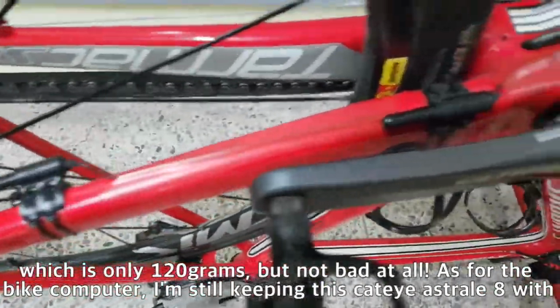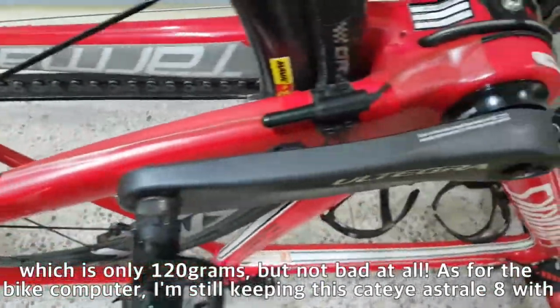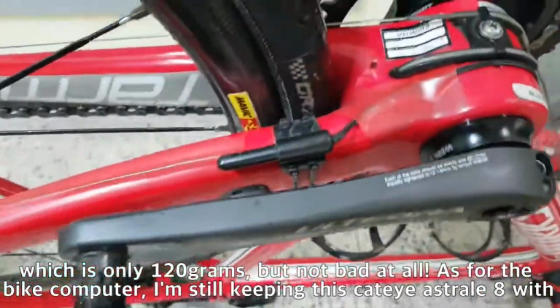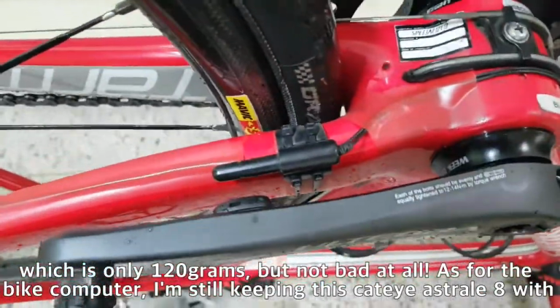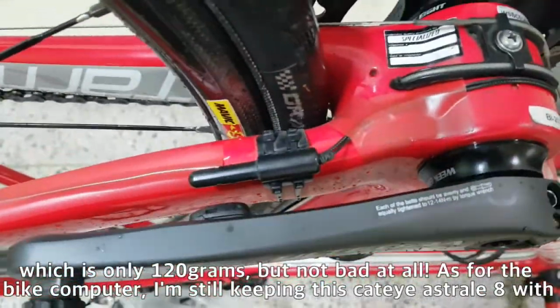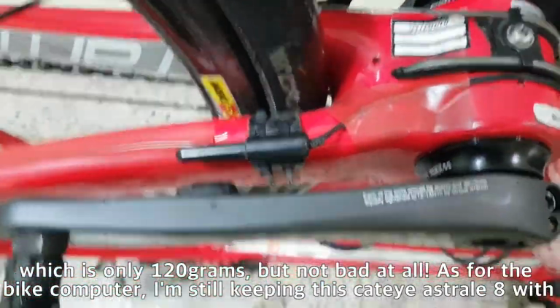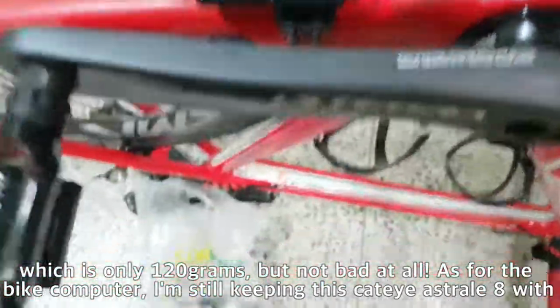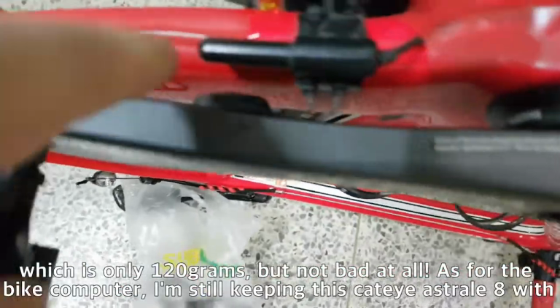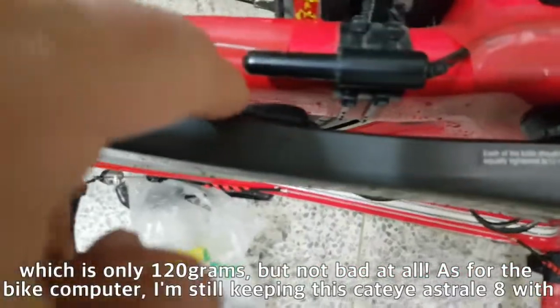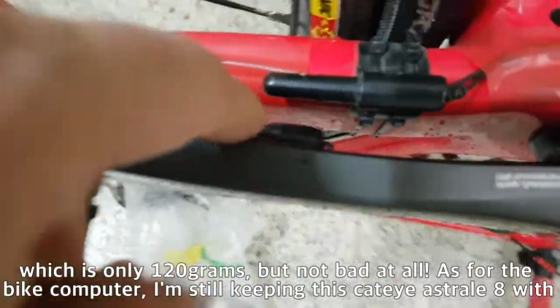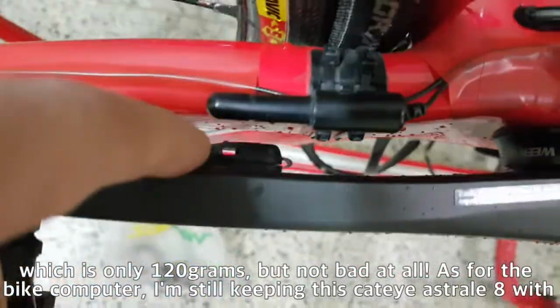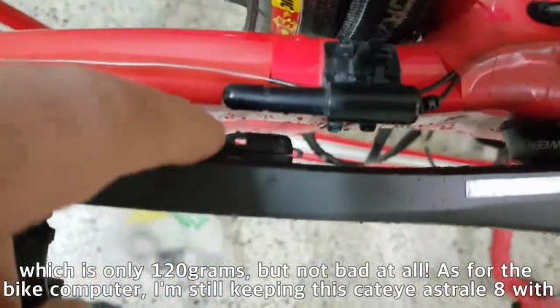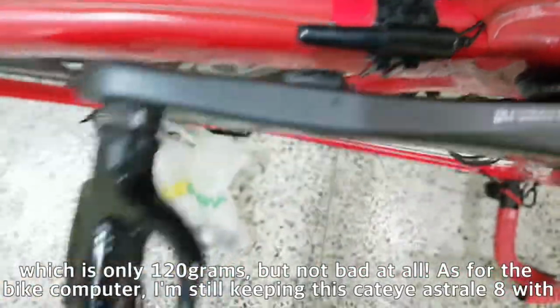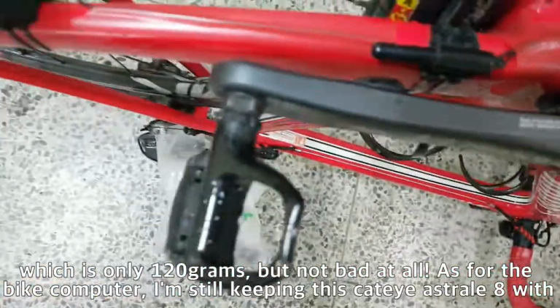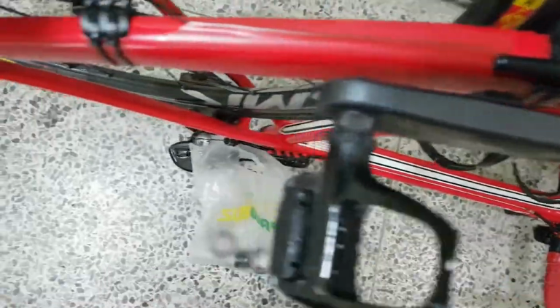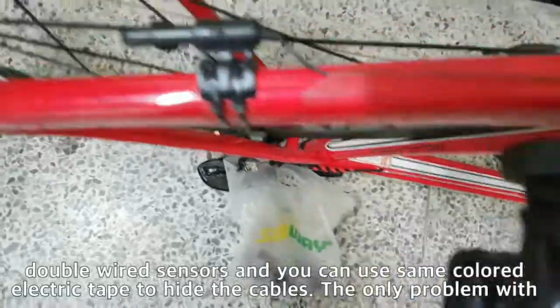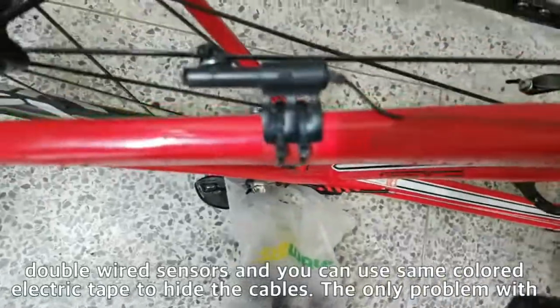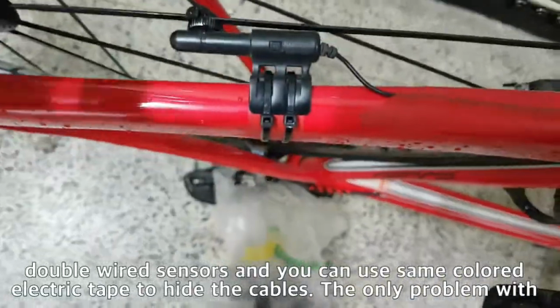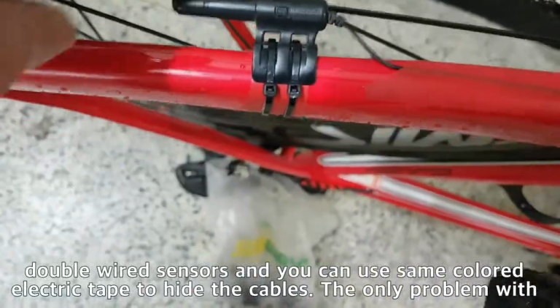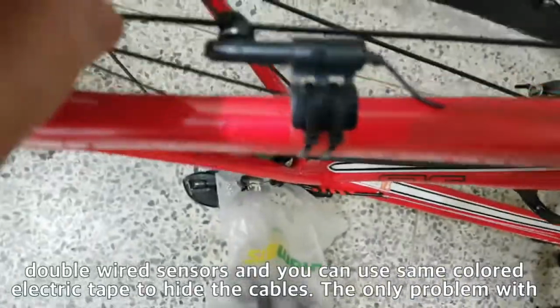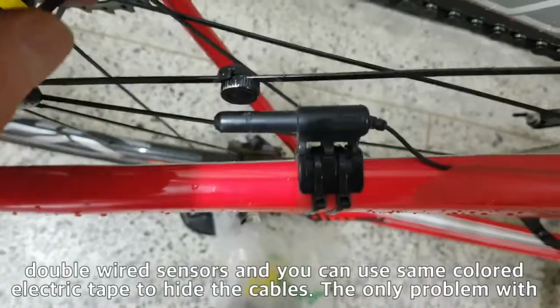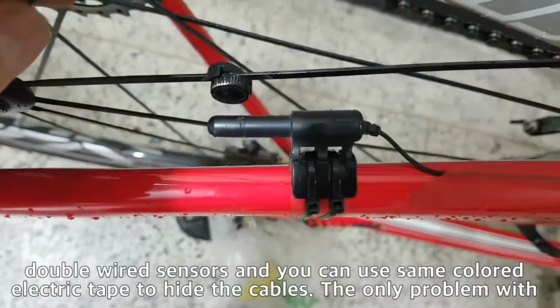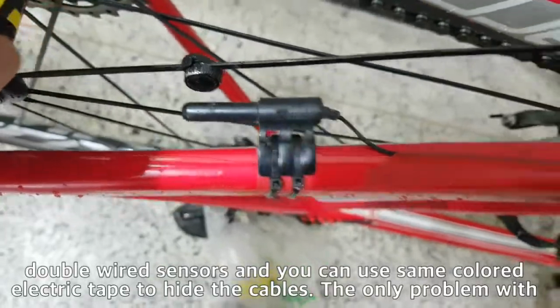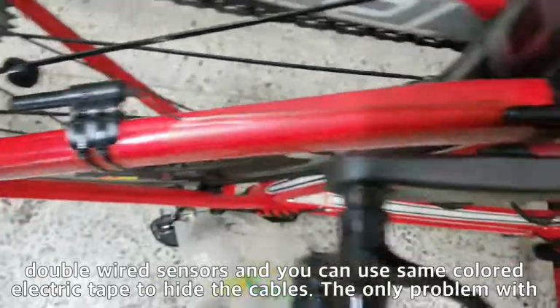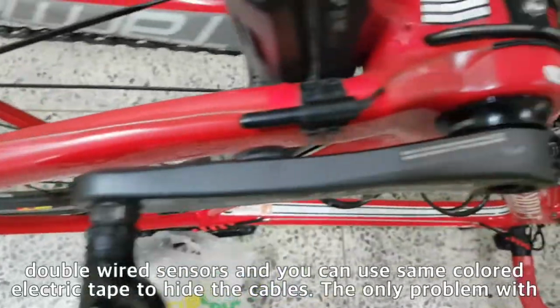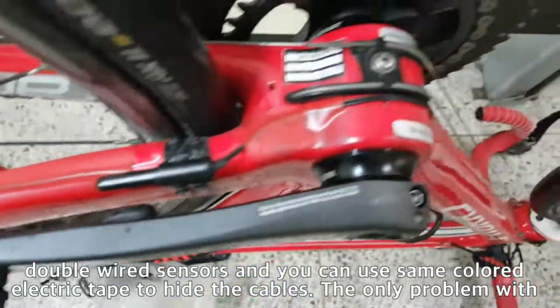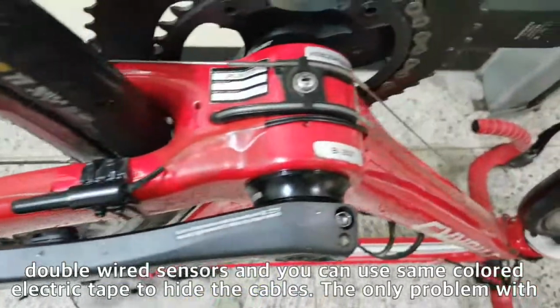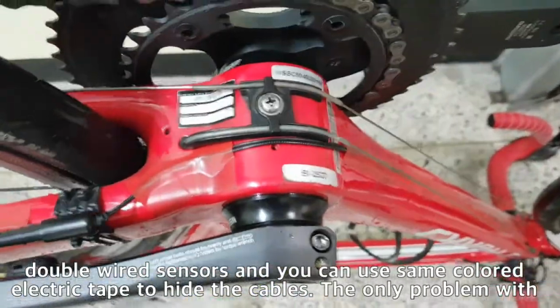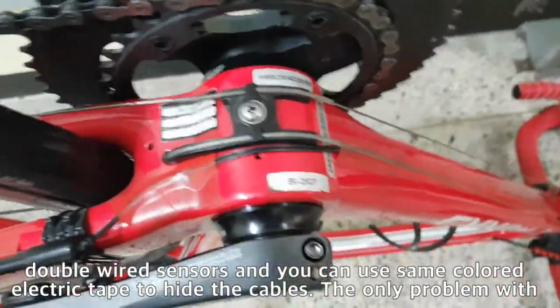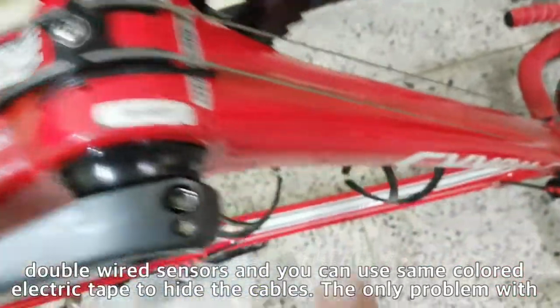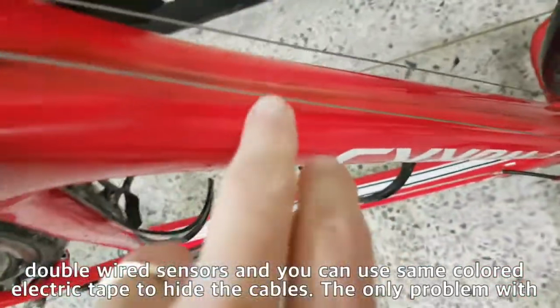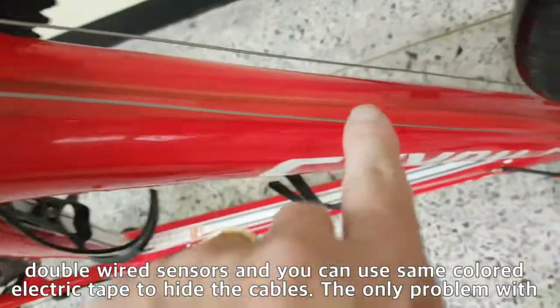As for the bike computer, I'm still keeping this CatEye Astro 8 with double-wired sensors, and you can use semi-colored electric tape to hide the cables.